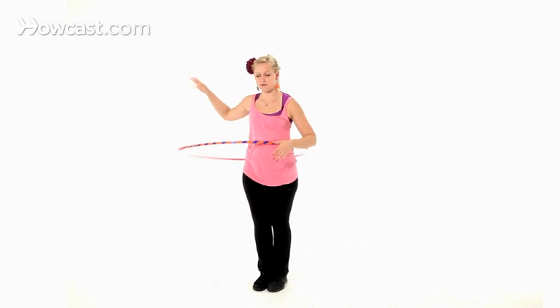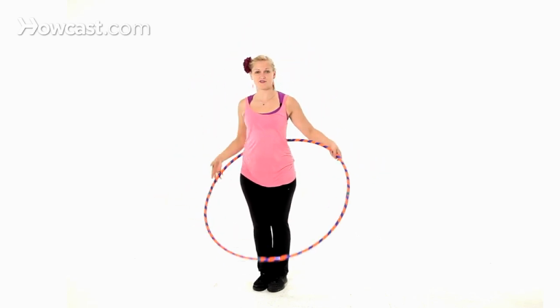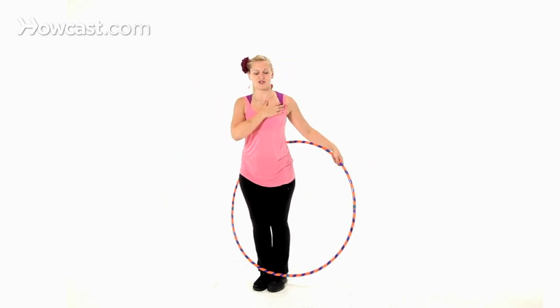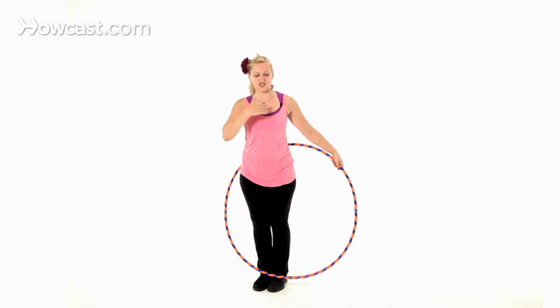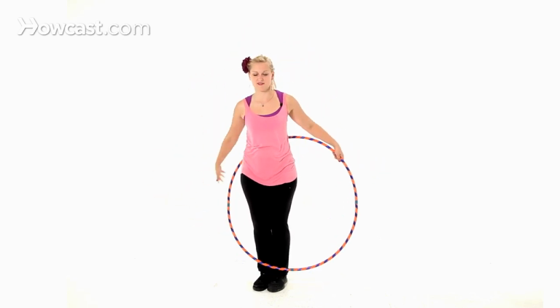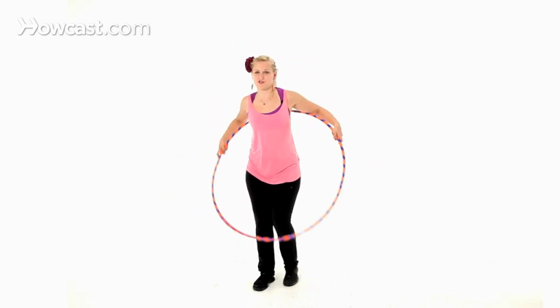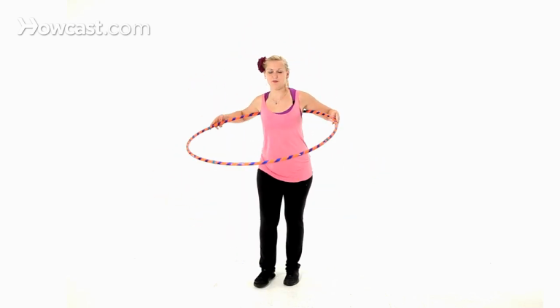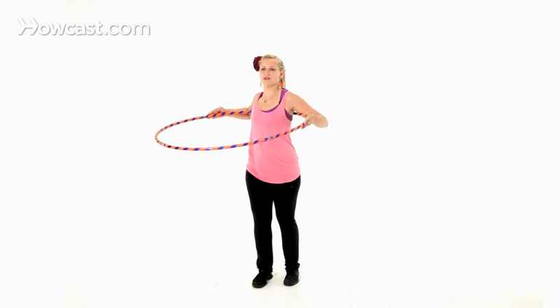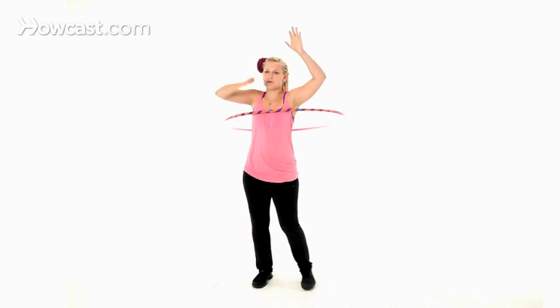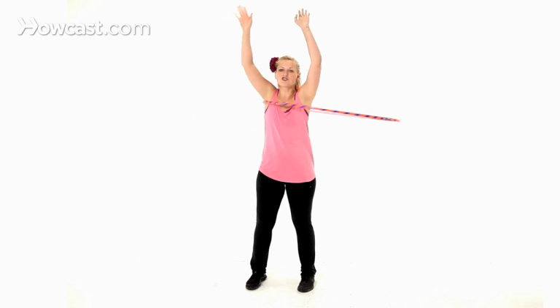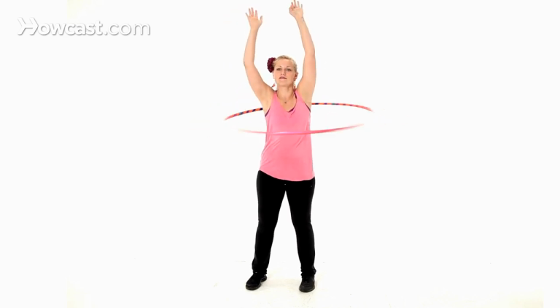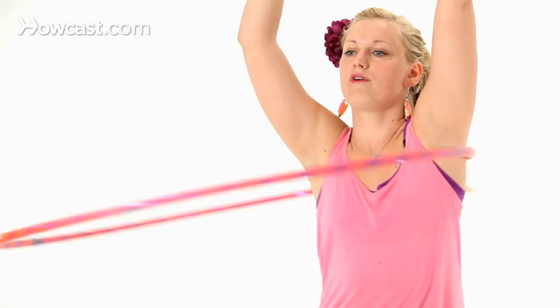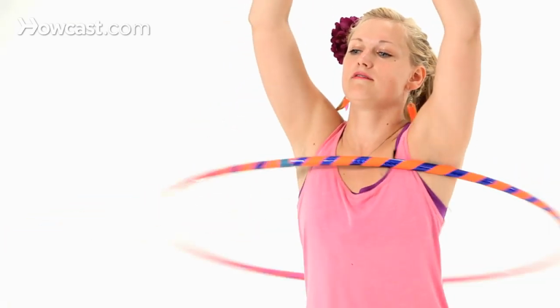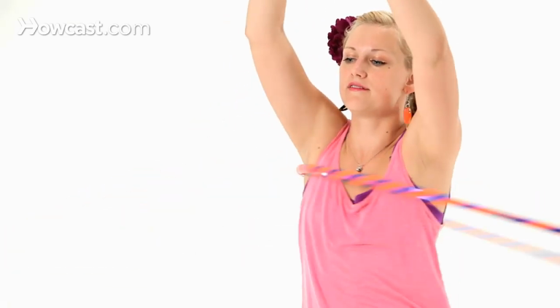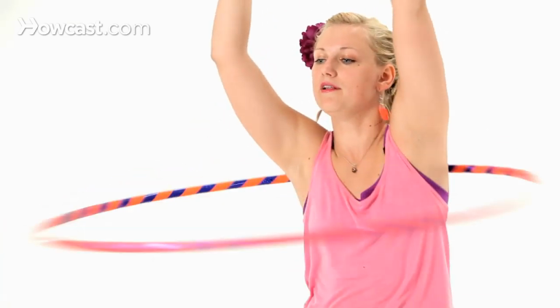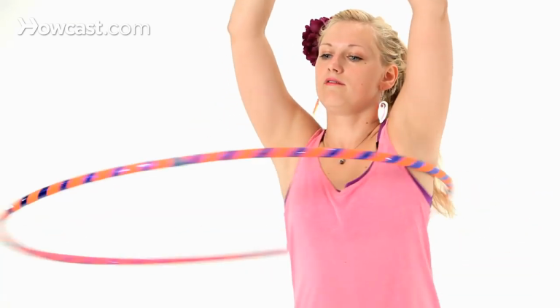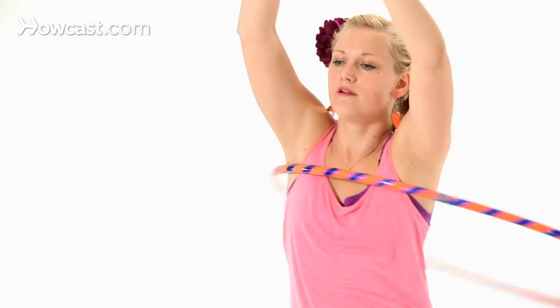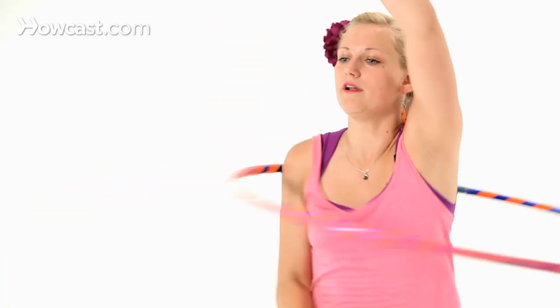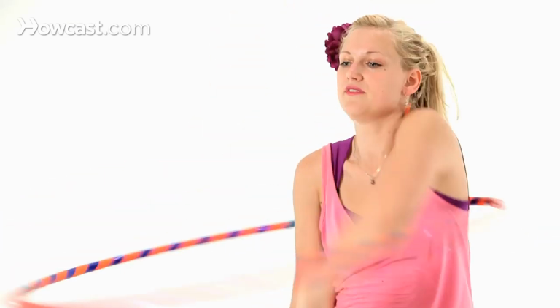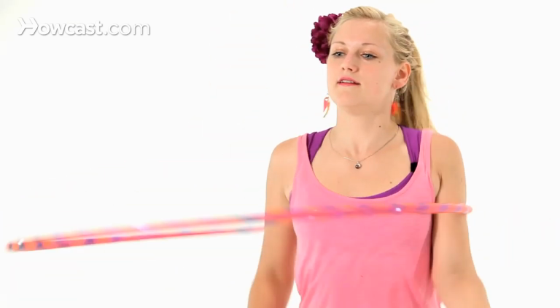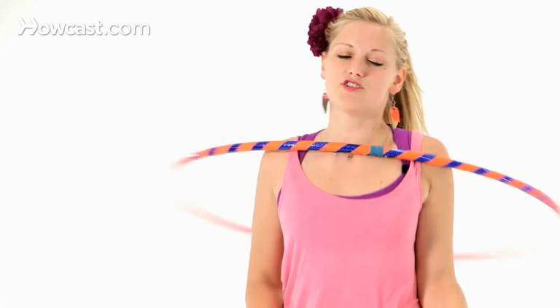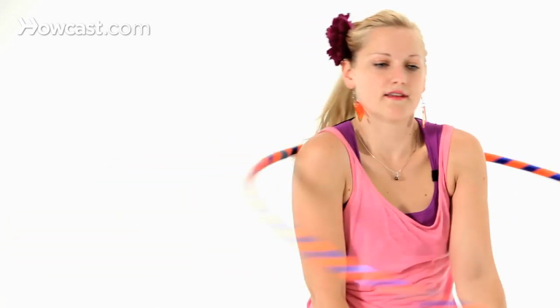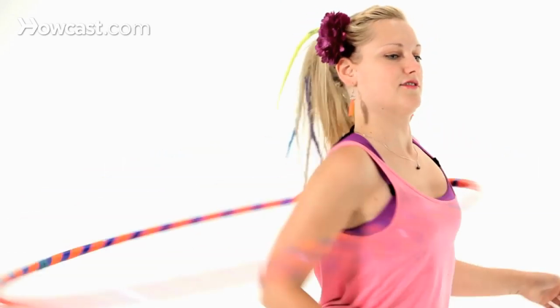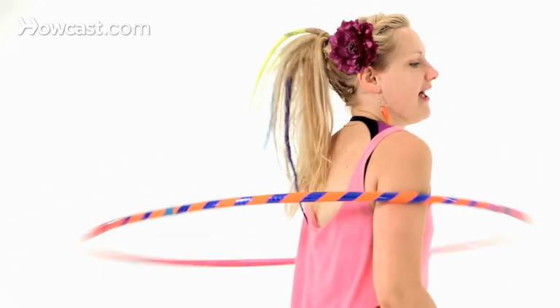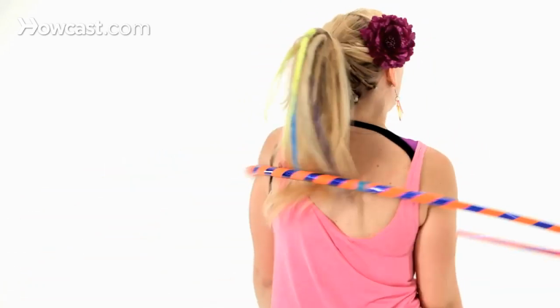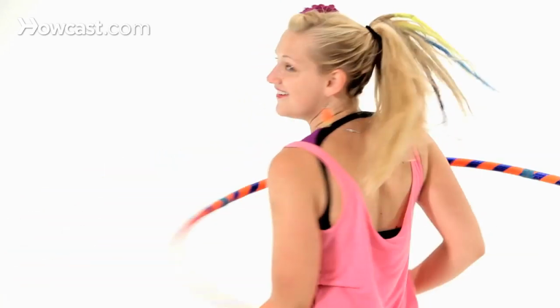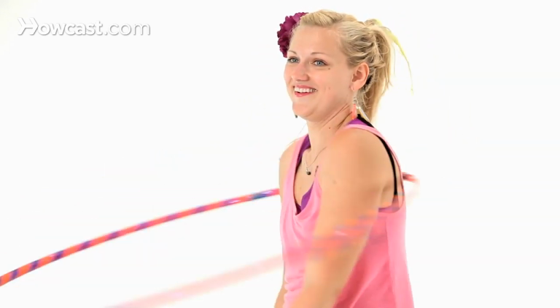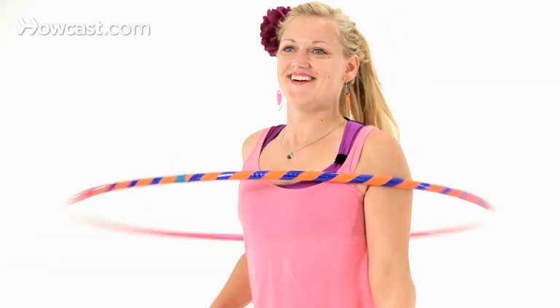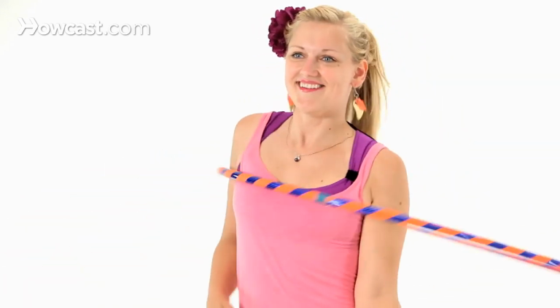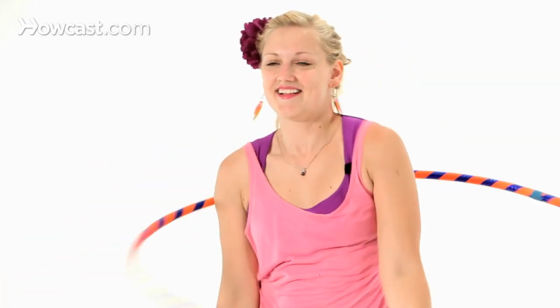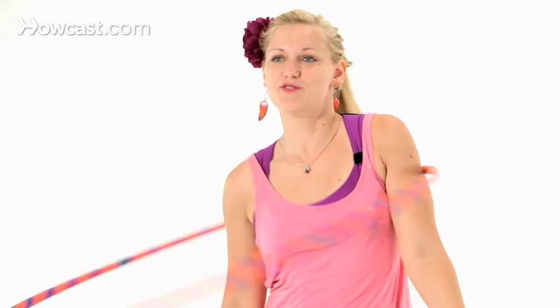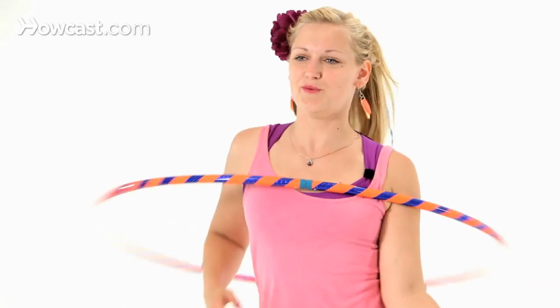Let's practice the transition from chest to shoulder hooping. We start hooping on our chest — front, front, front, front — arms in, chest, elbow. That's how we do shoulder hooping.